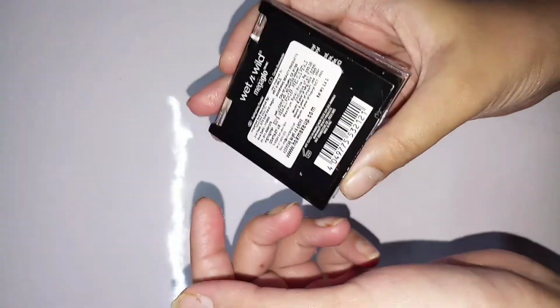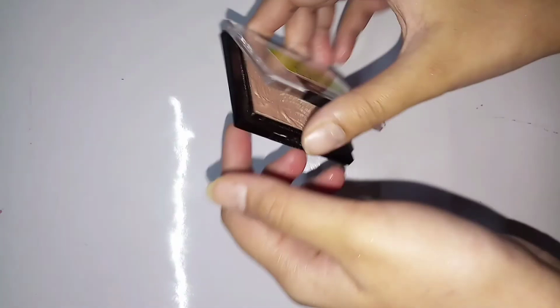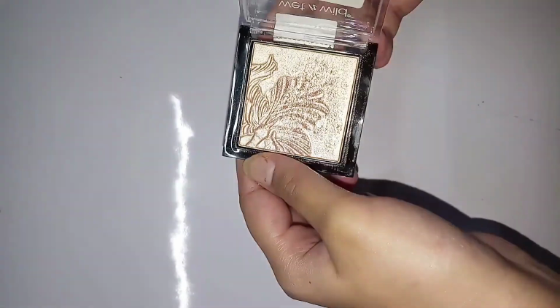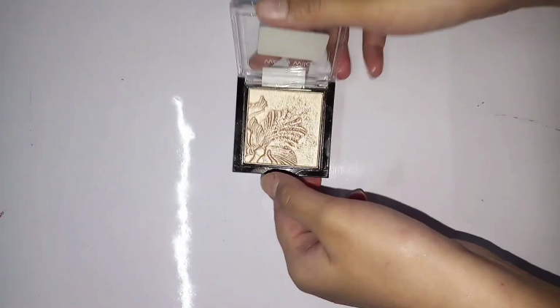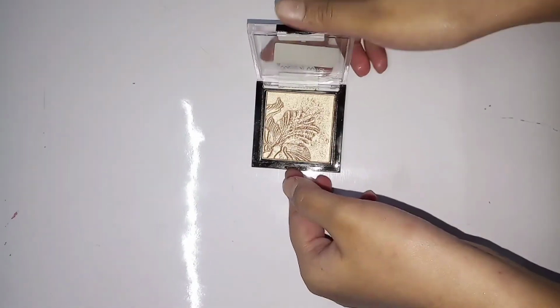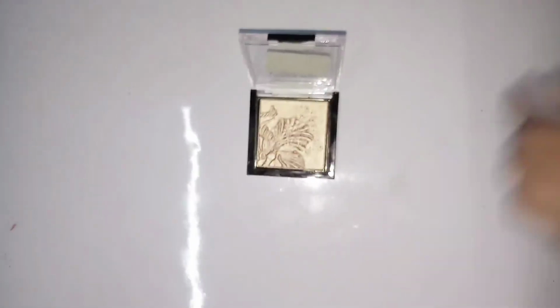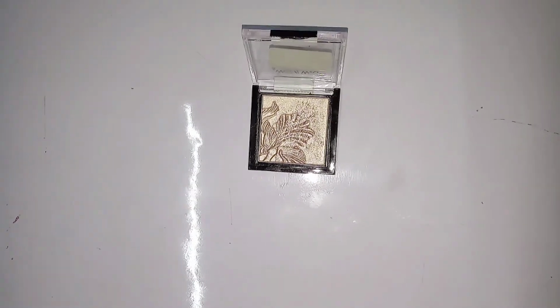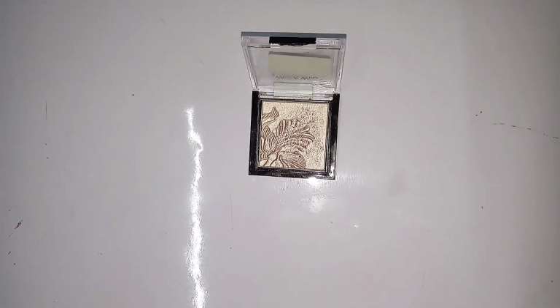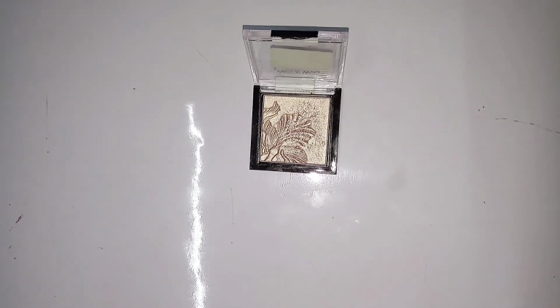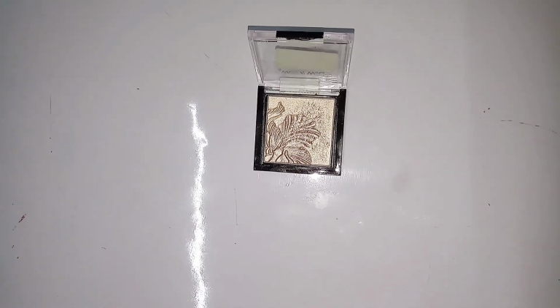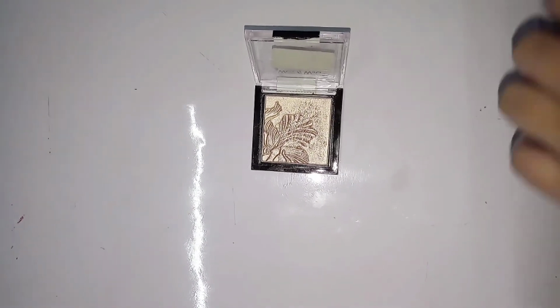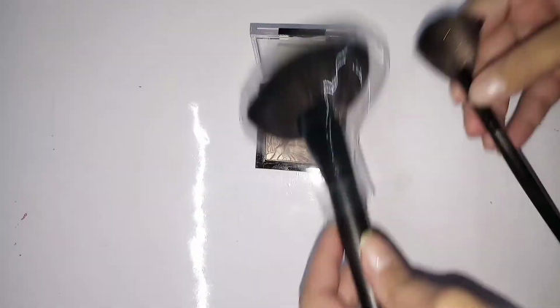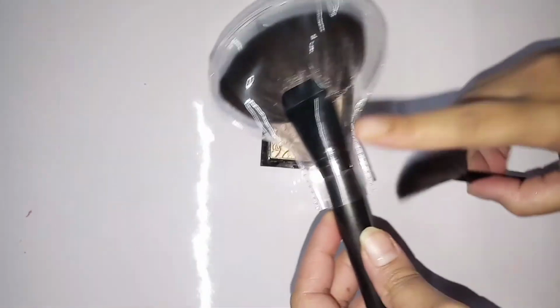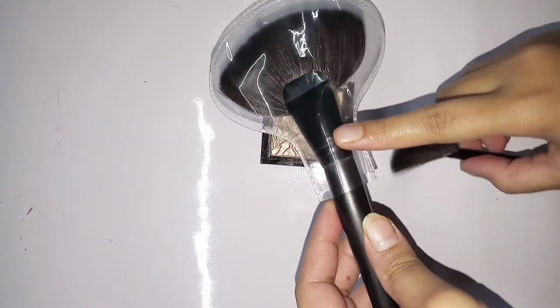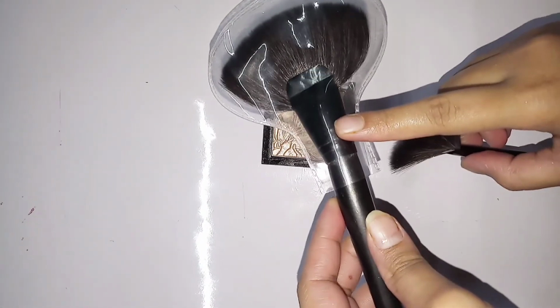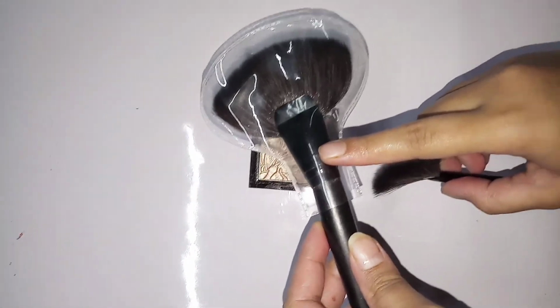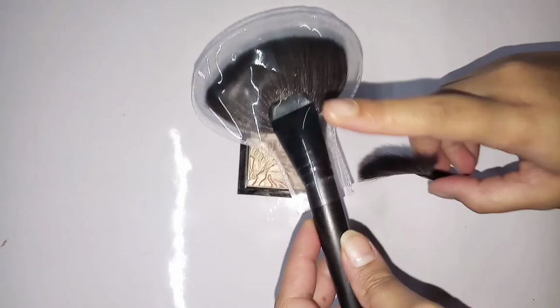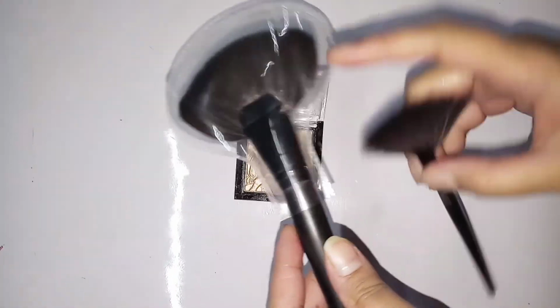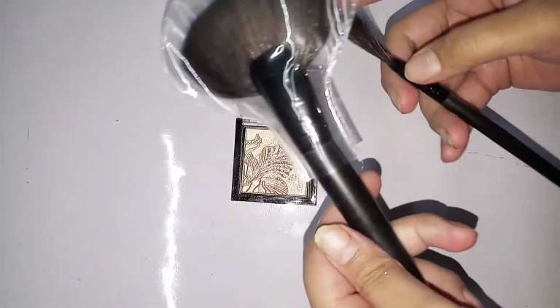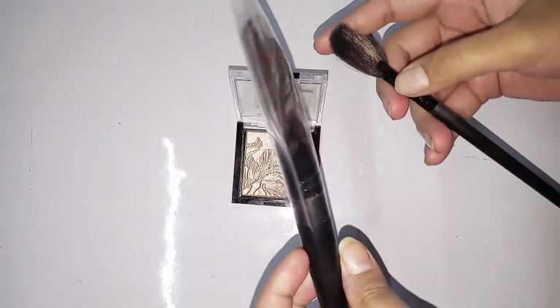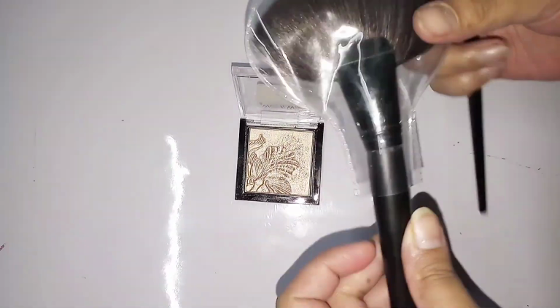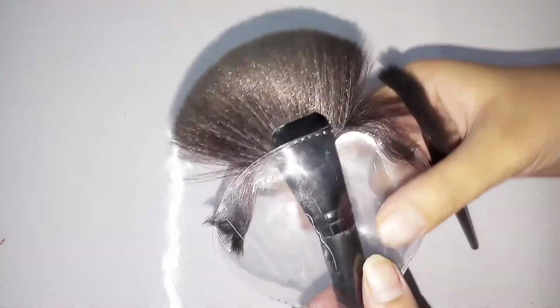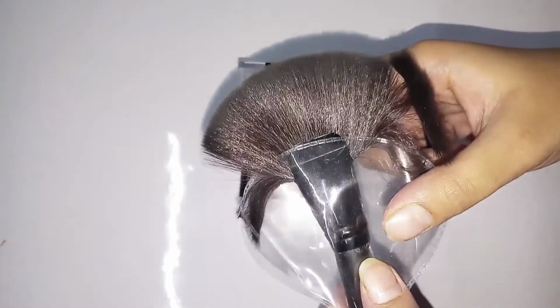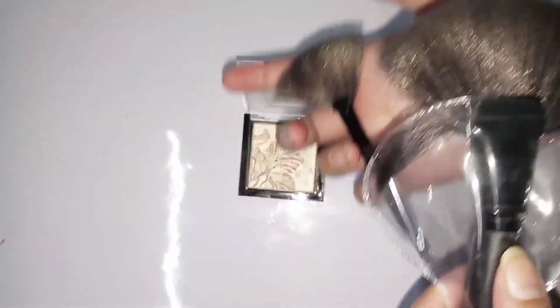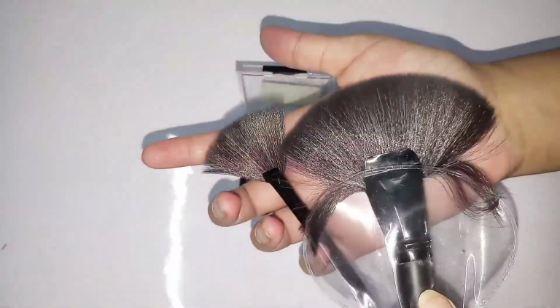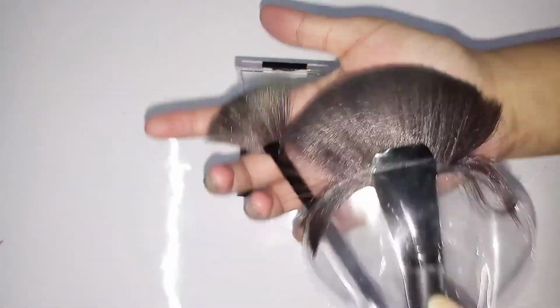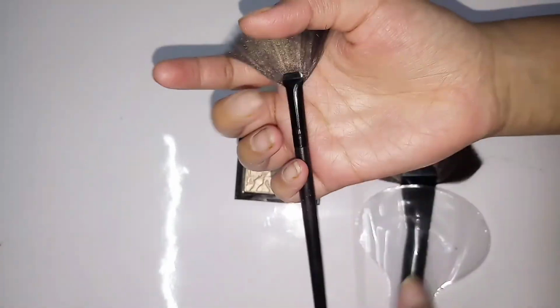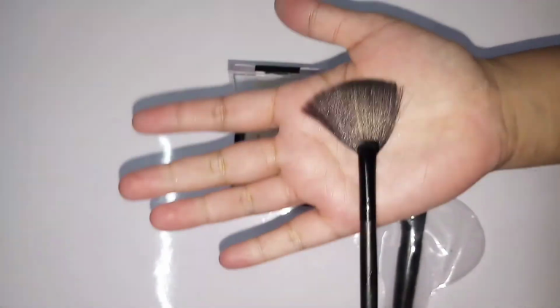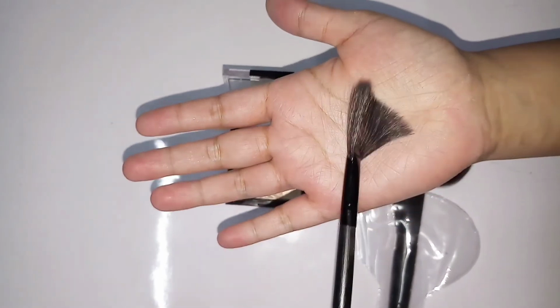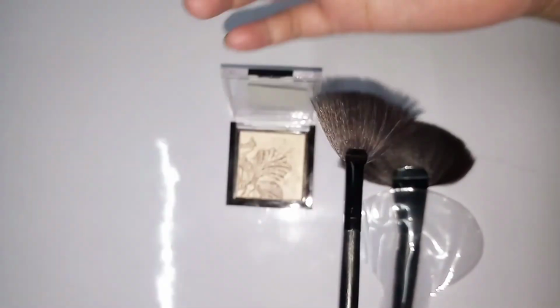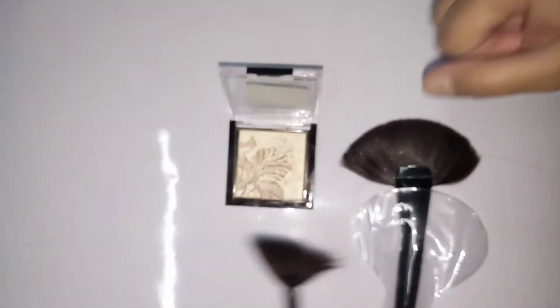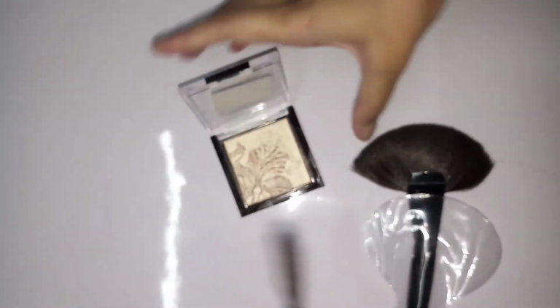The current price of this highlighter is ₹298 on Flipkart. I'll apply it on my hand with the fan brush and show you. I have bought these brushes from Amazon — you can watch a video on these brushes on my channel.